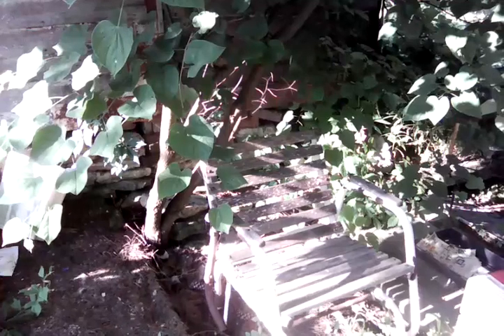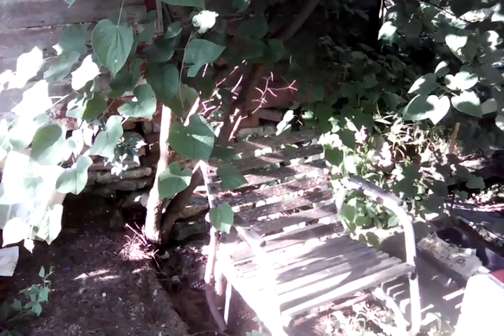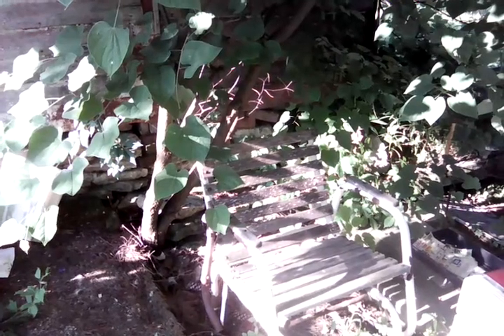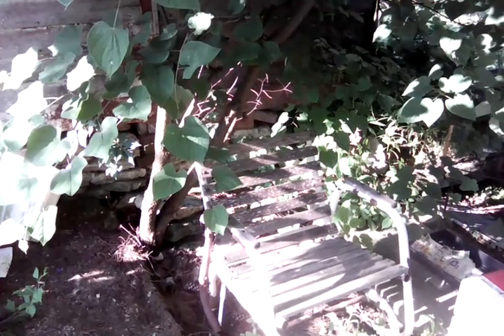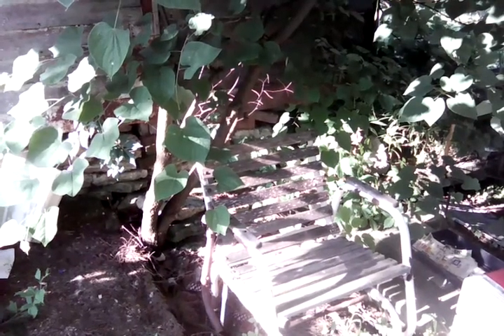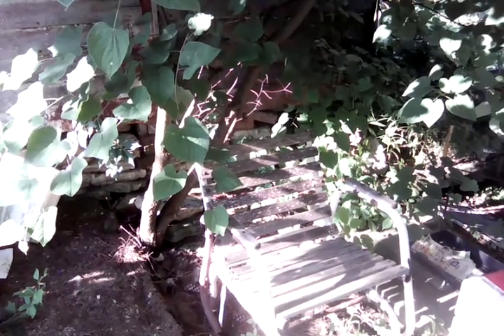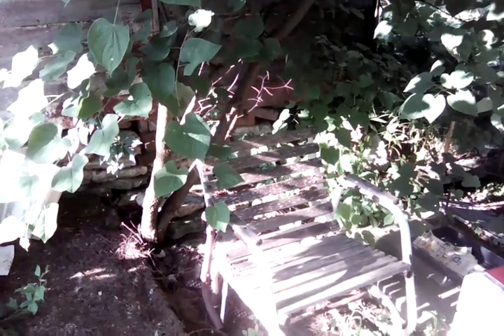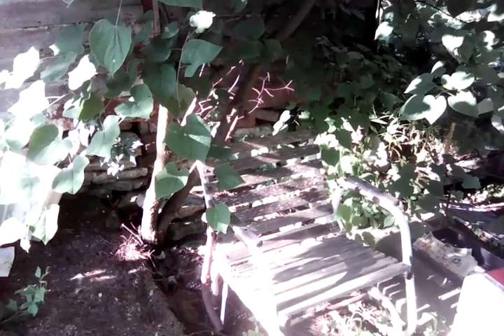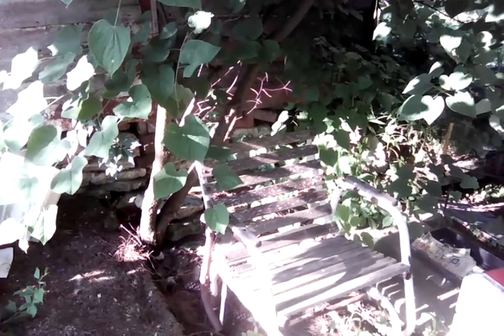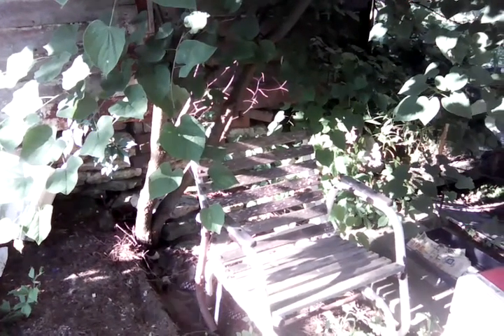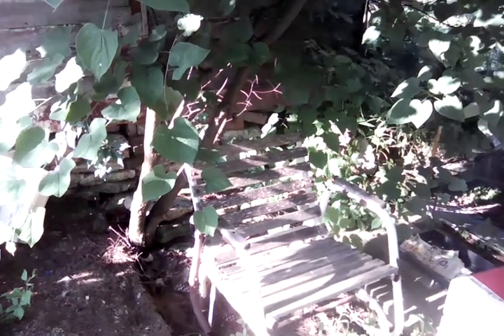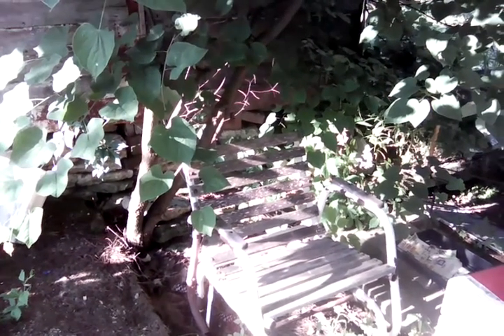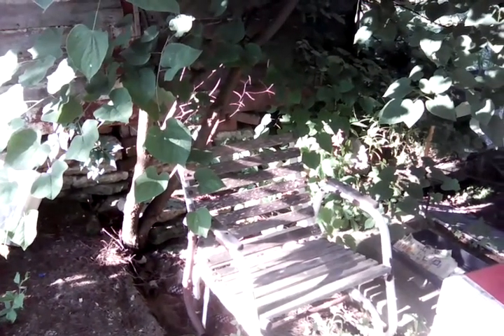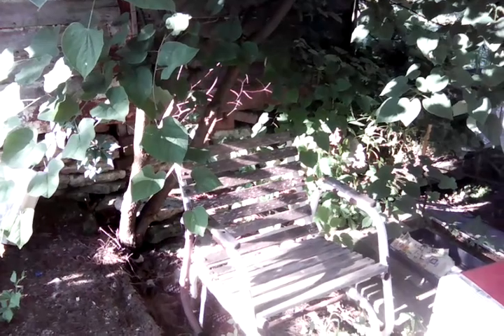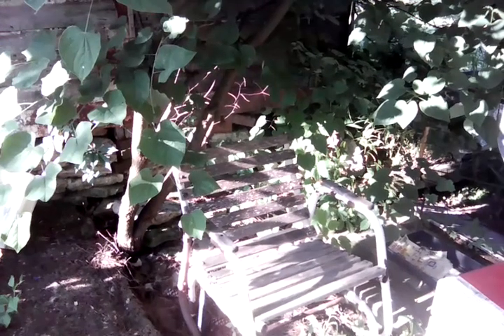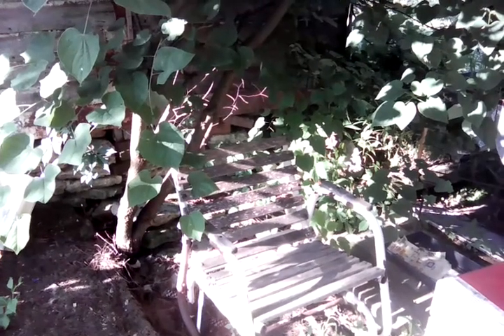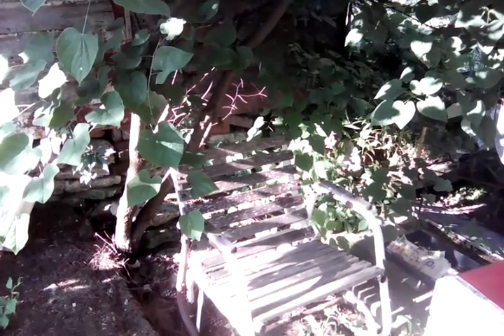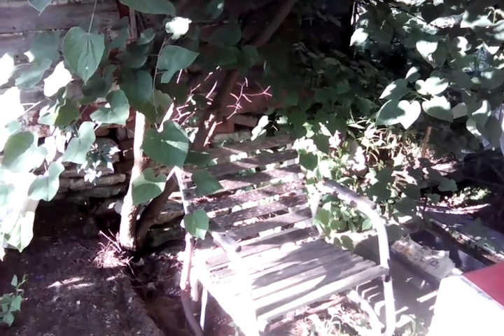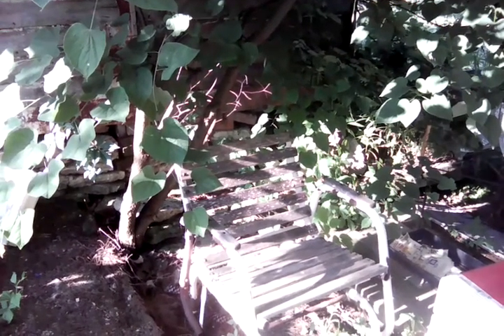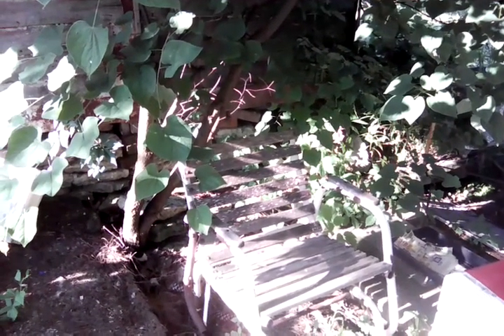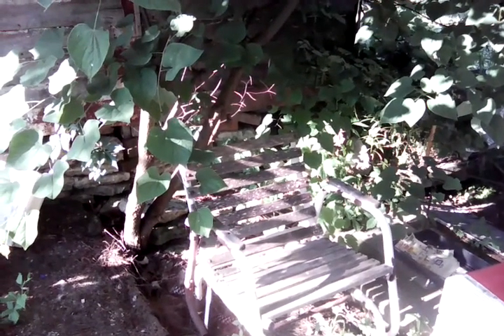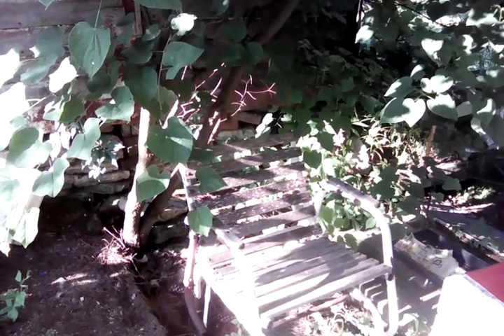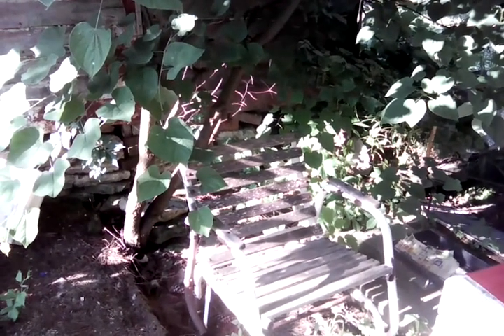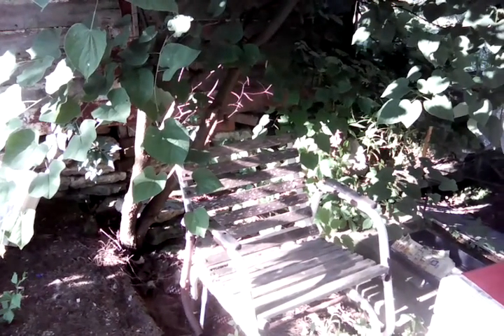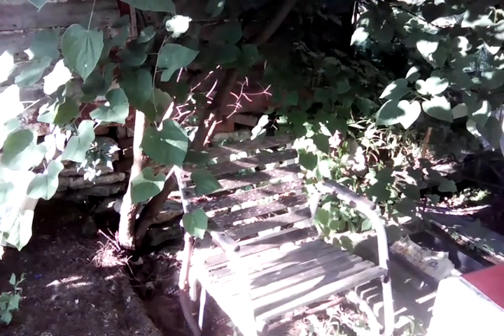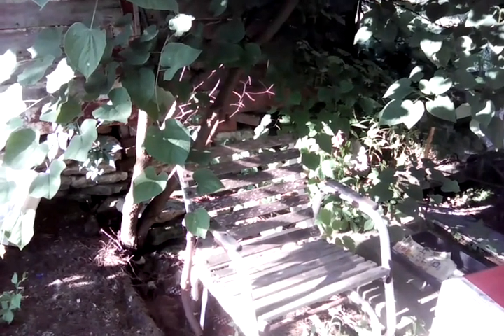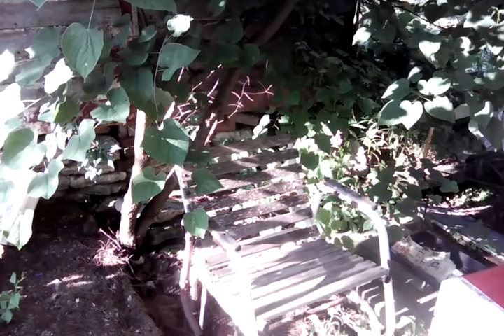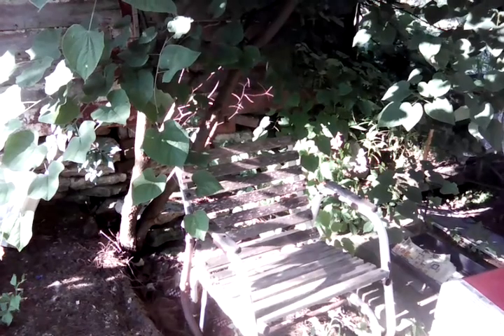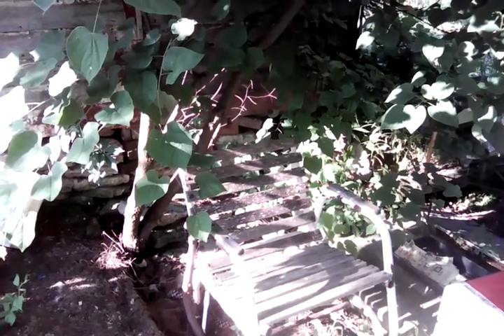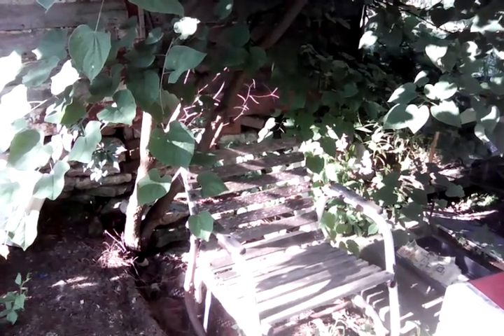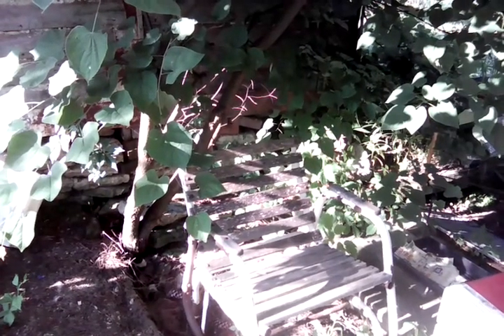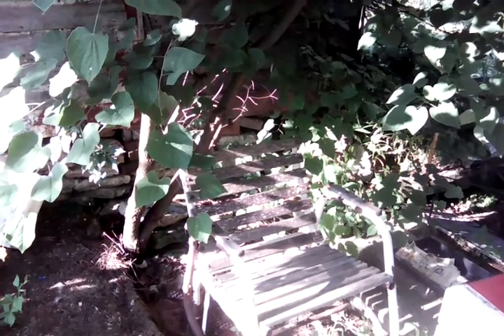Good morning, everyone. It's Penelope. I am behind the camera today, and I'm going to take you on a little tour of my place. Here we go.